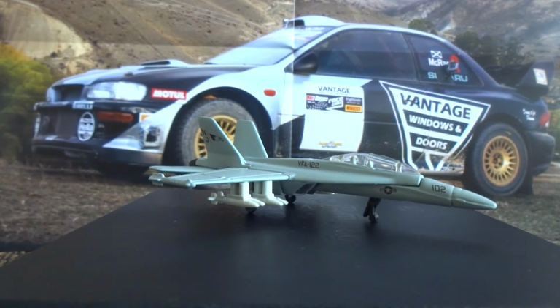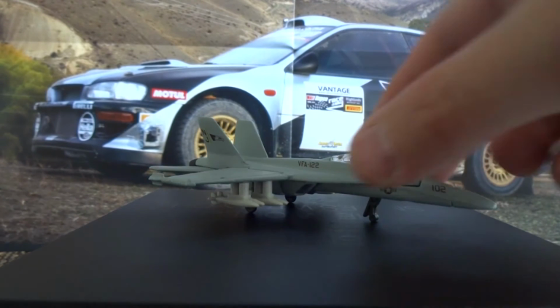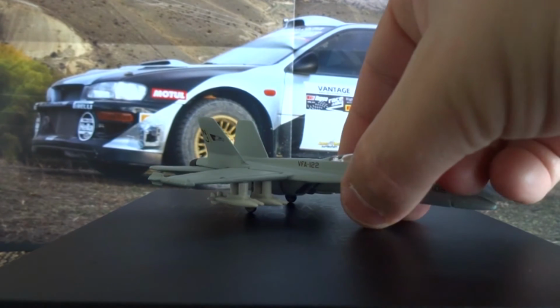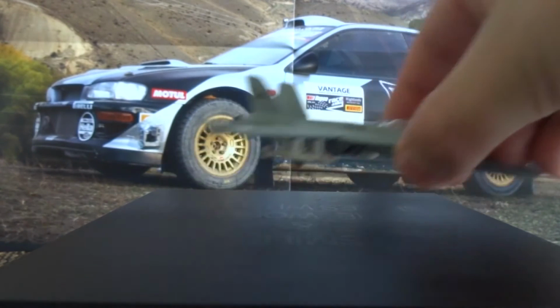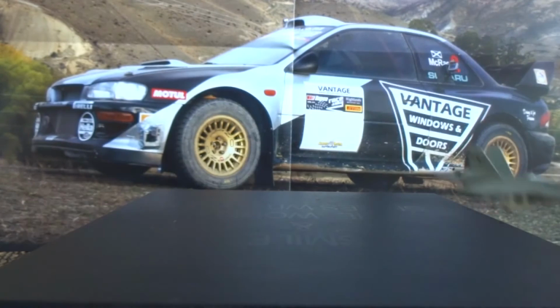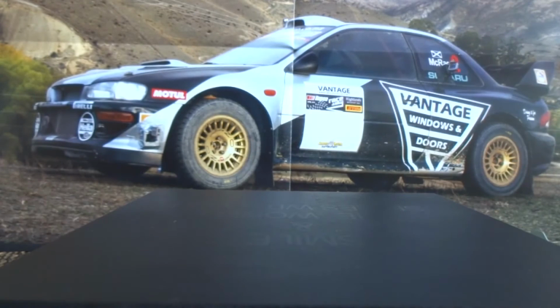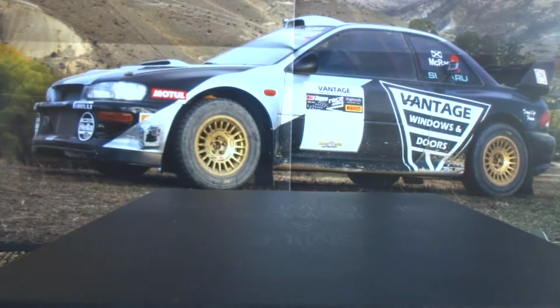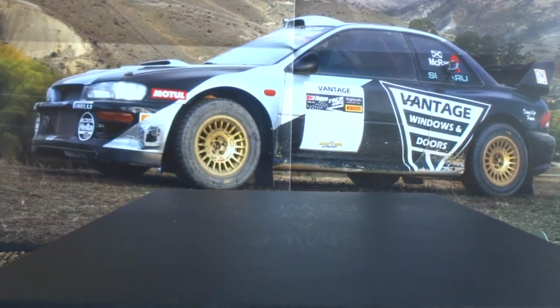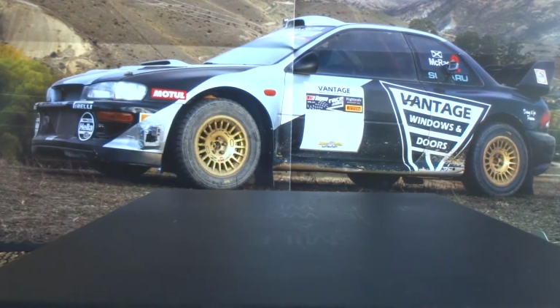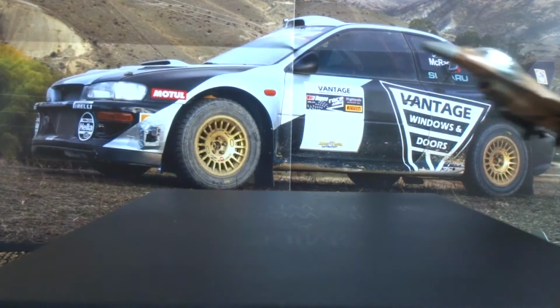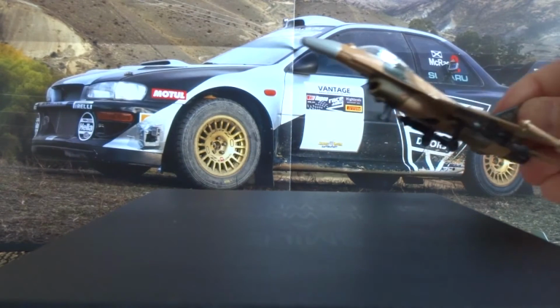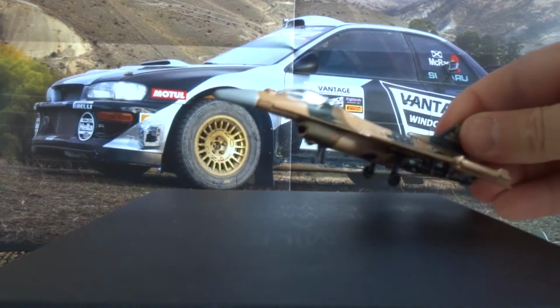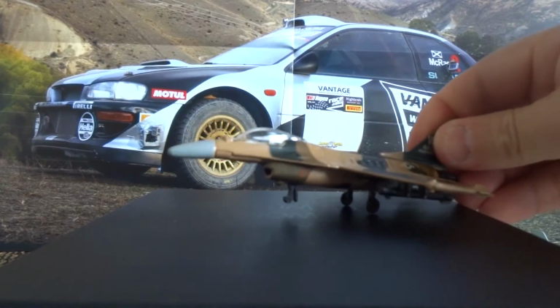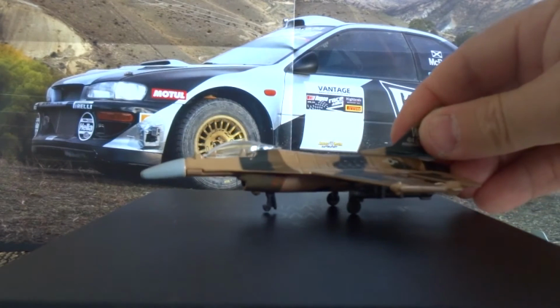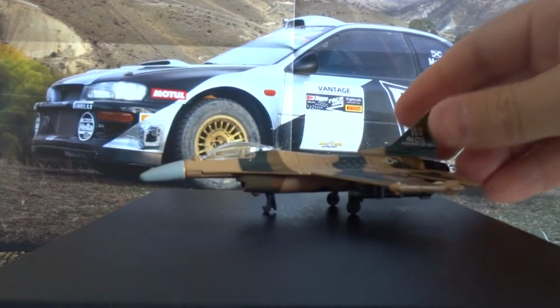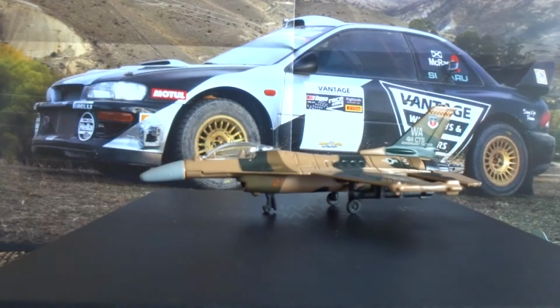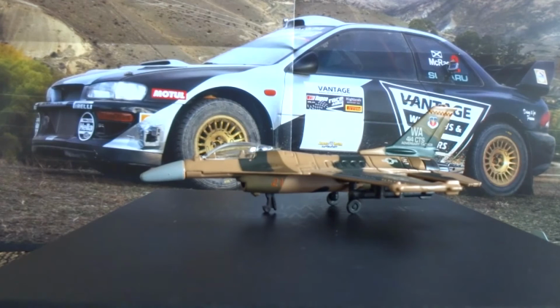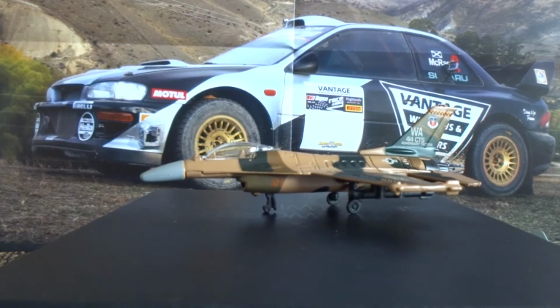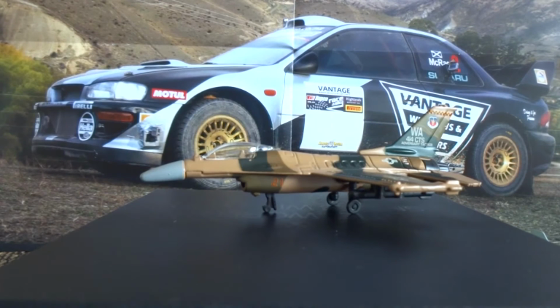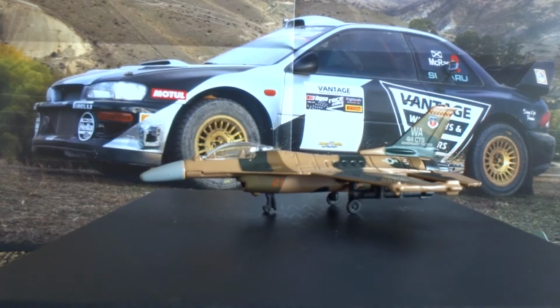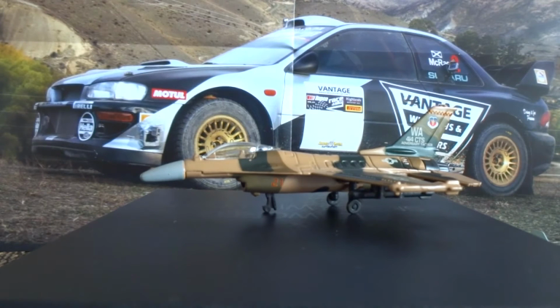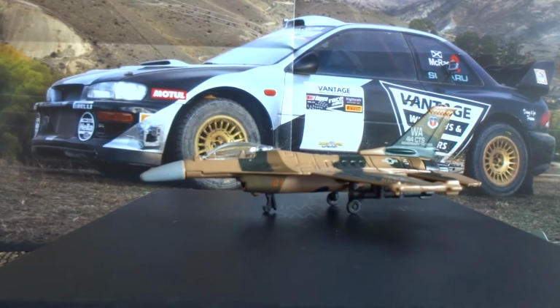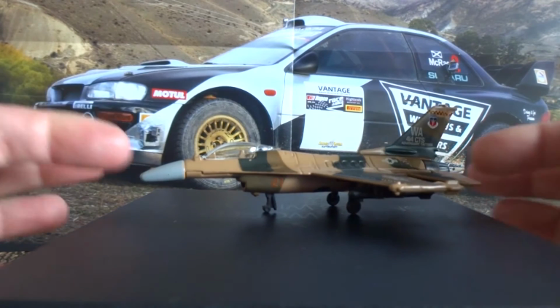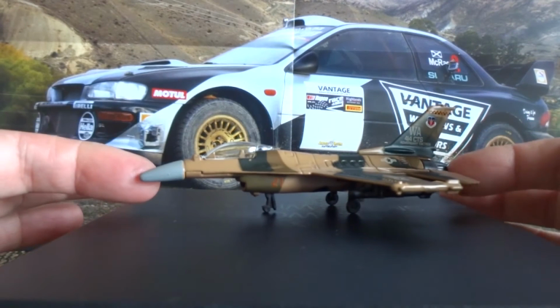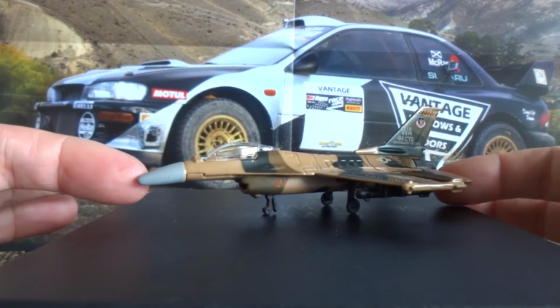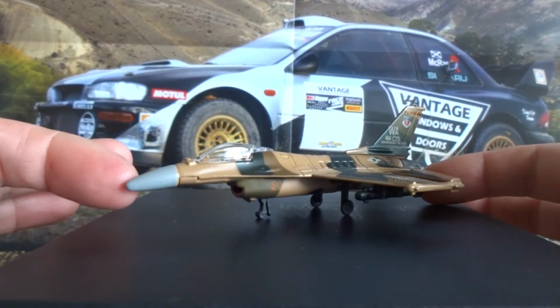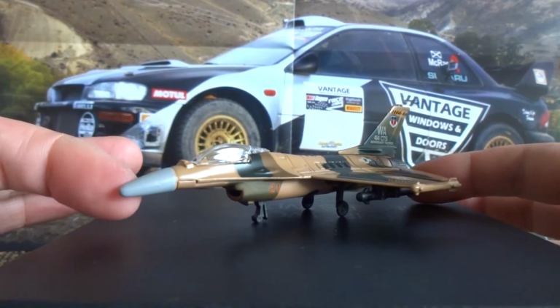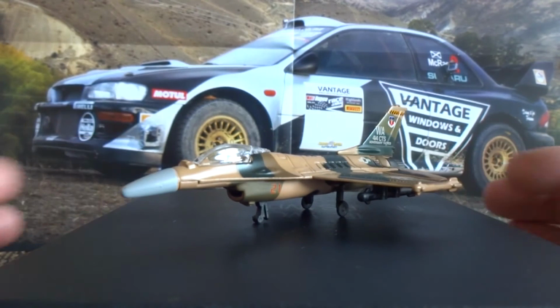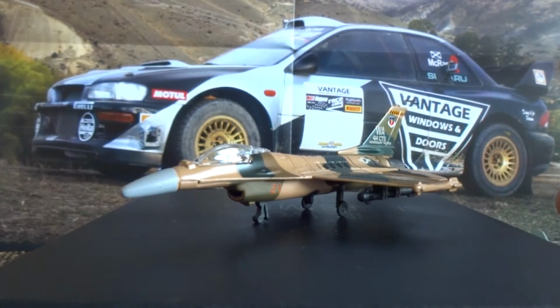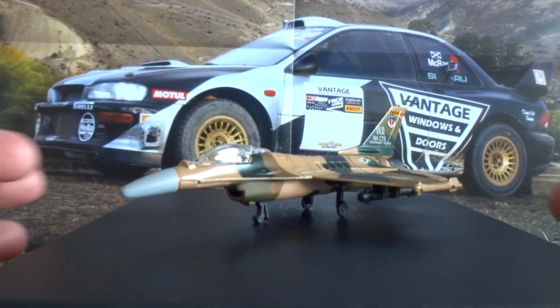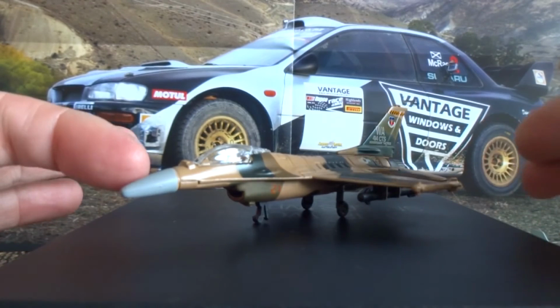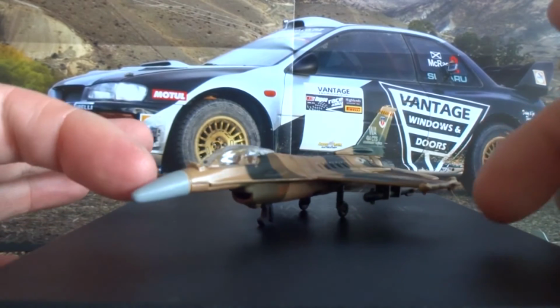I've been looking out for more of these Maisto Tailwinds at the shops, and was fortunate enough to find this week this F-16 Fighting Falcon. This is another aircraft that I like, and I really did want to add this to my collection.